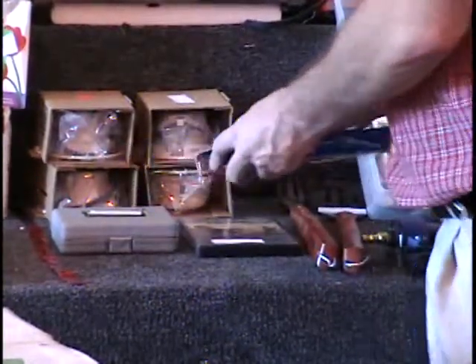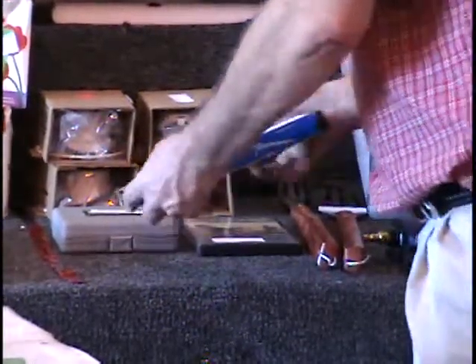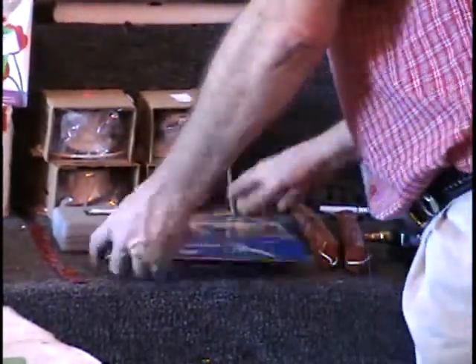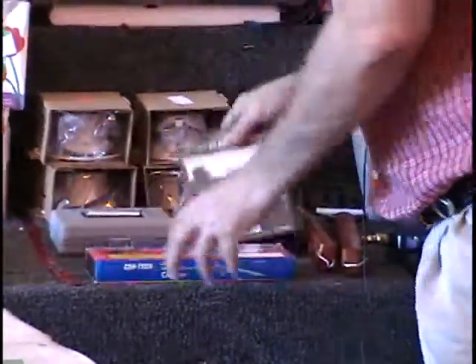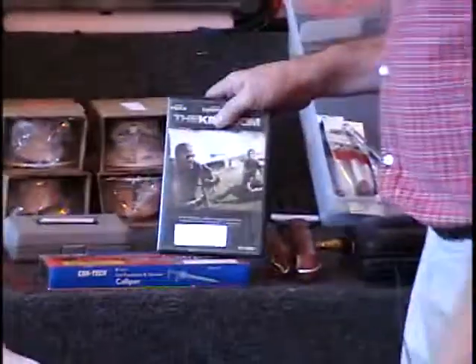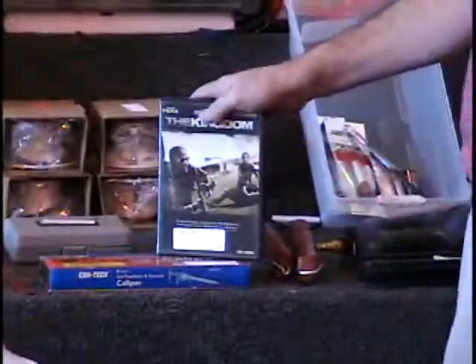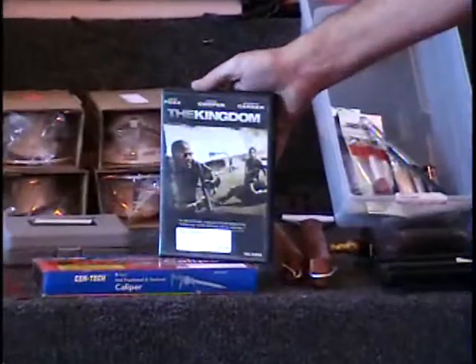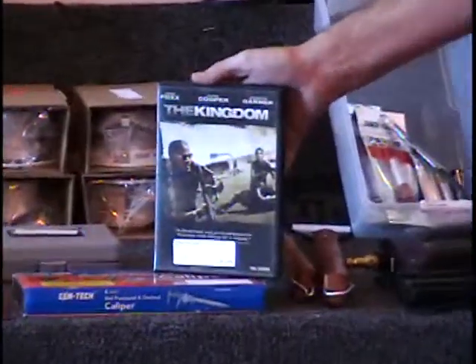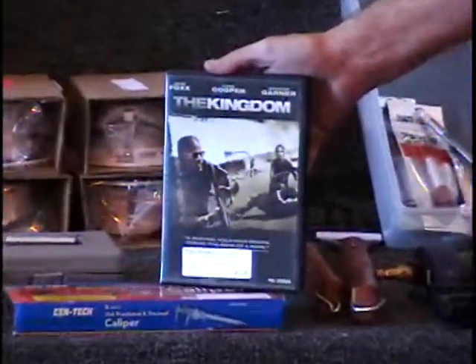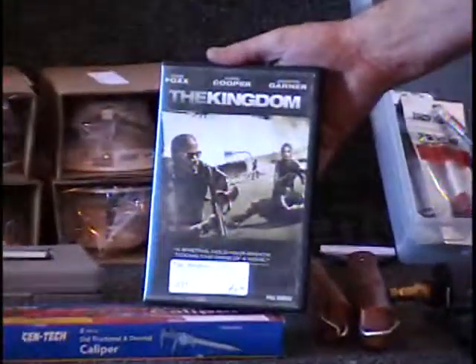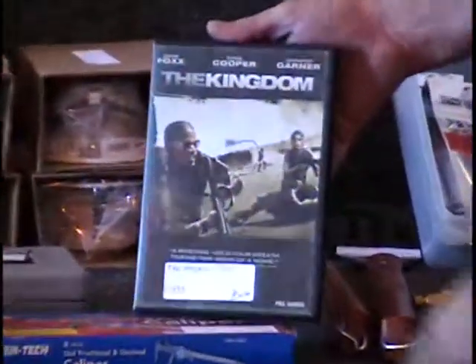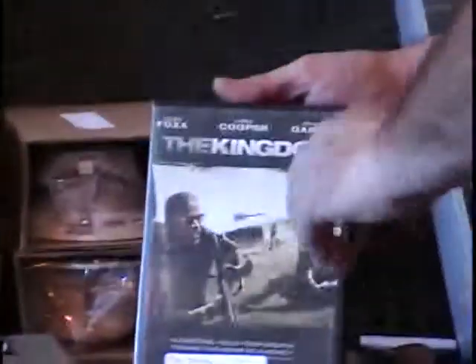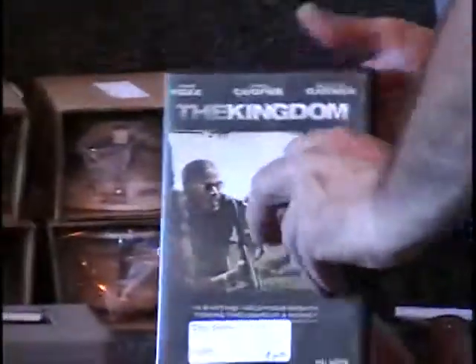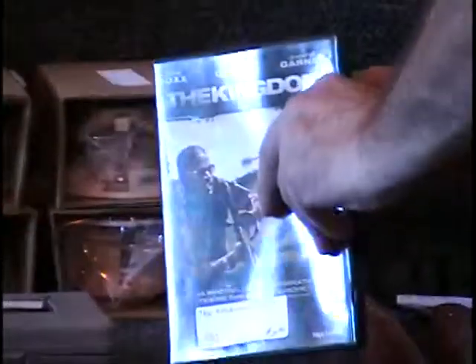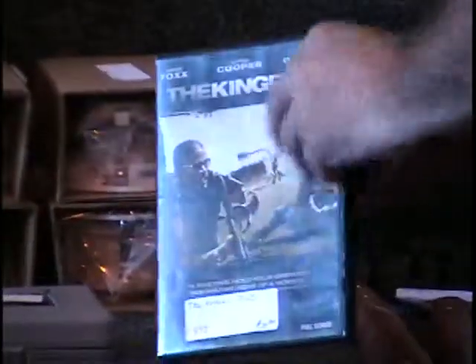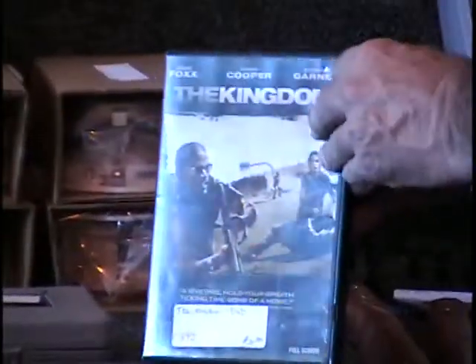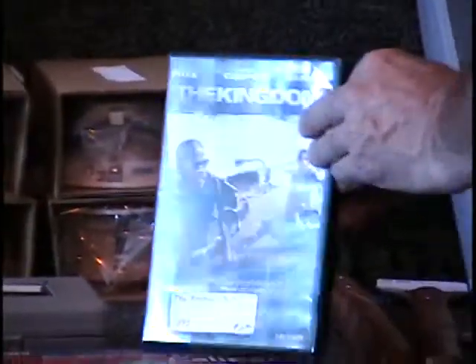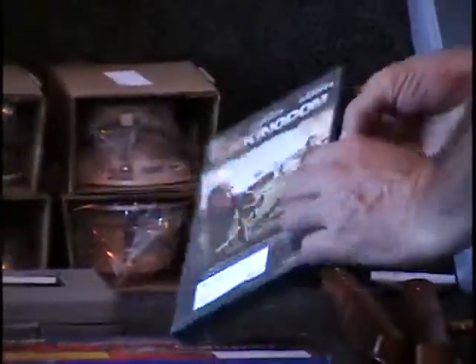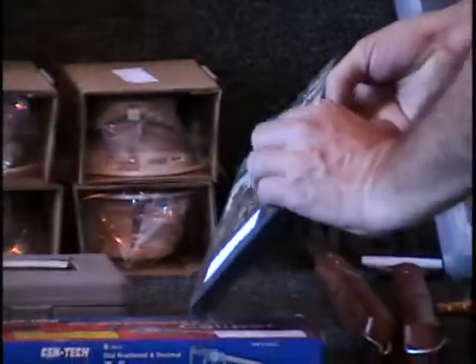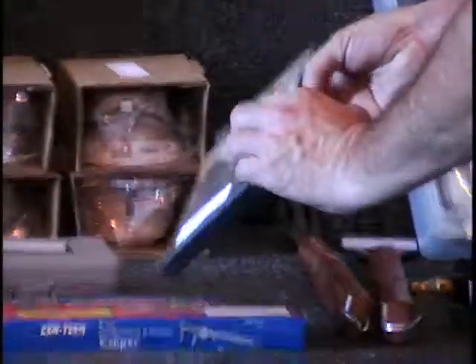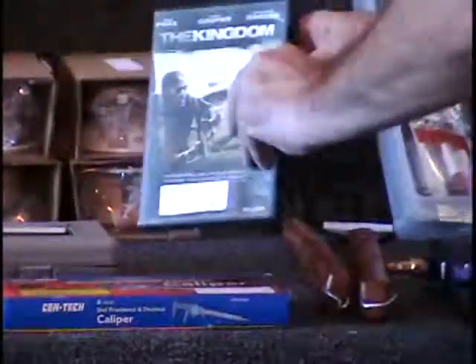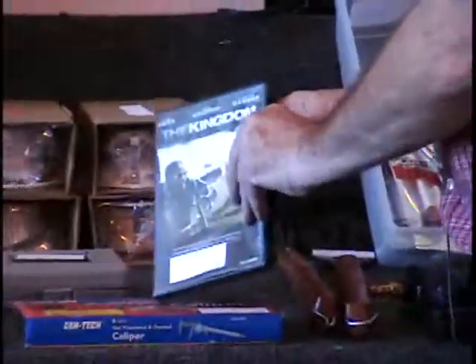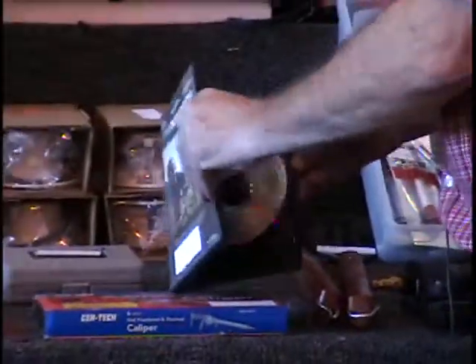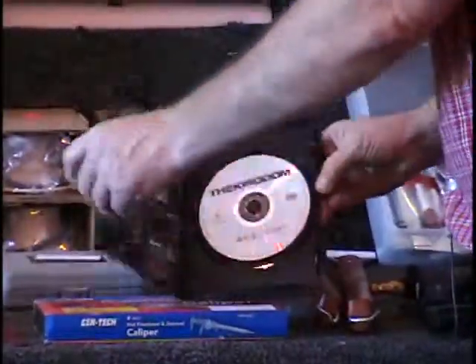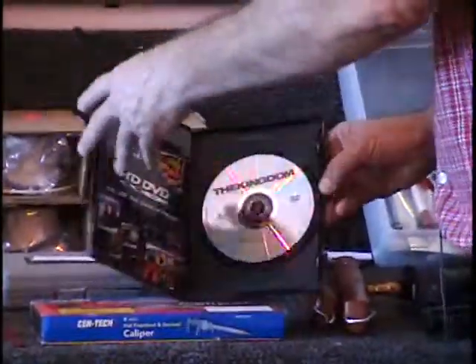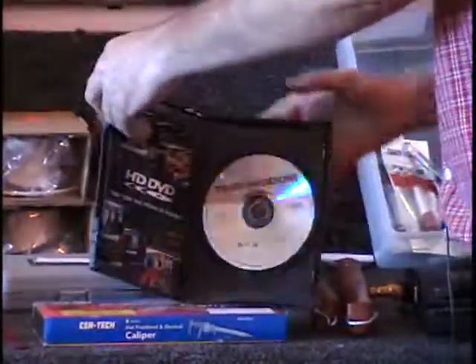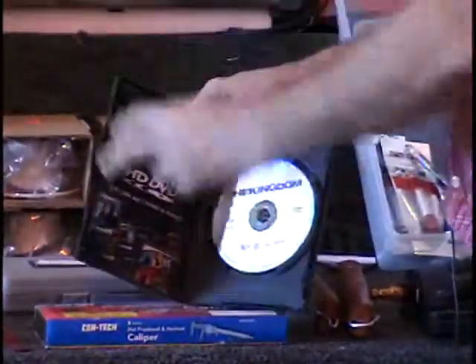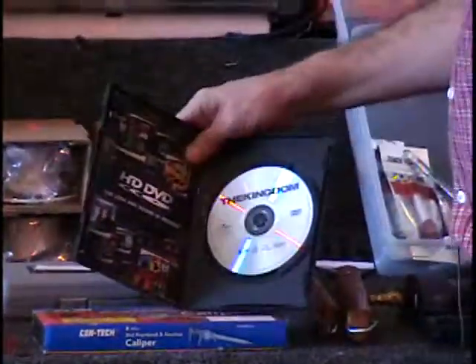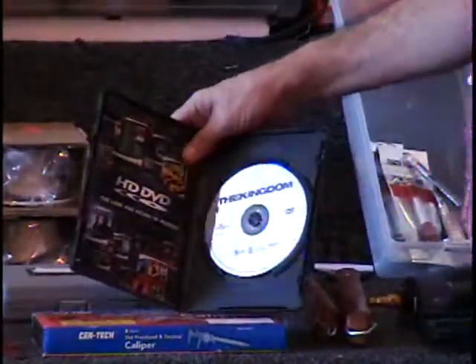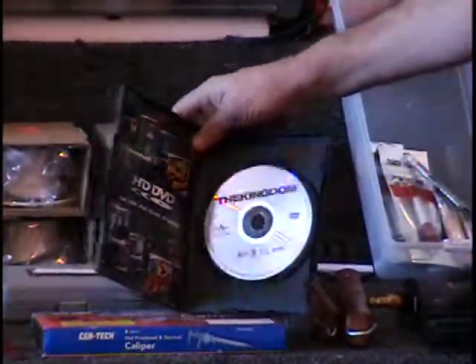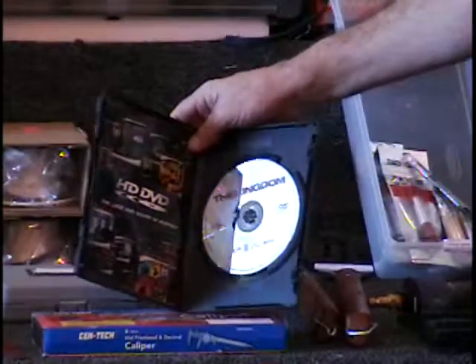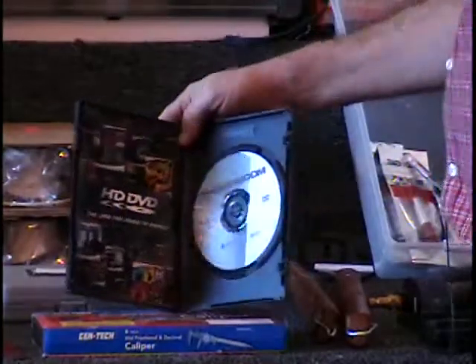I have something called The Kingdom — it's a DVD. This item has got Jamie Foxx in it. It's a good movie — I saw it, I watched it and enjoyed it. It wasn't as scary as snakes. It's action-packed.